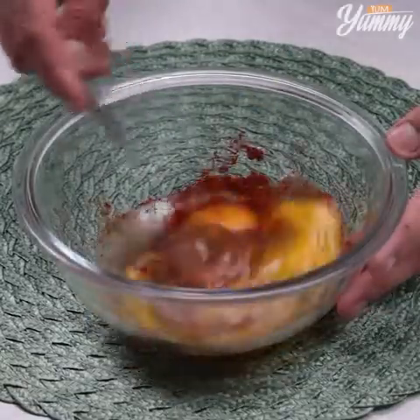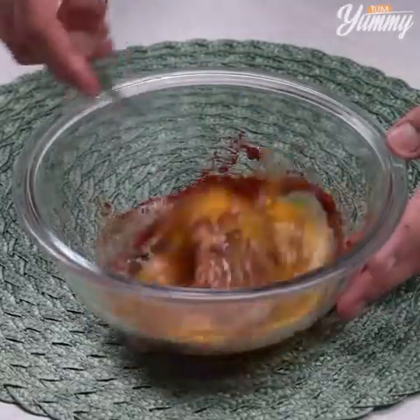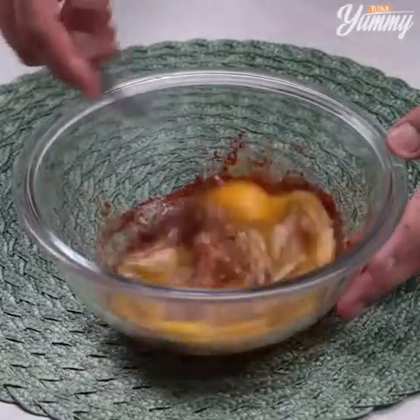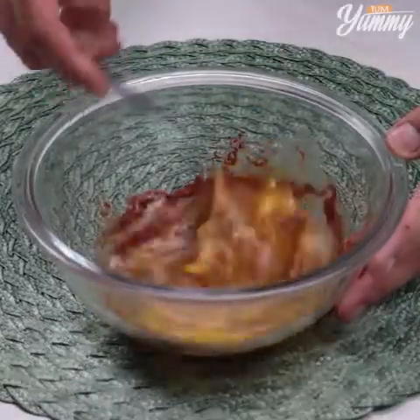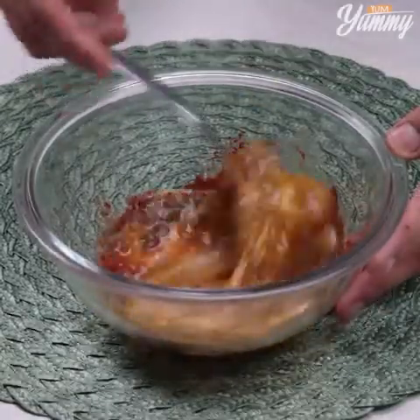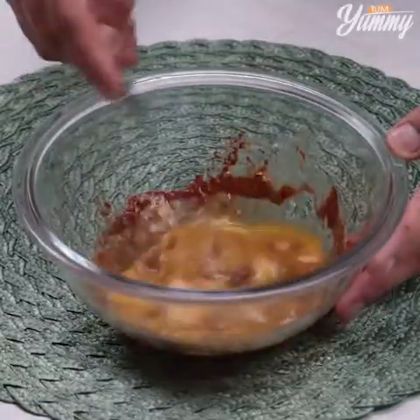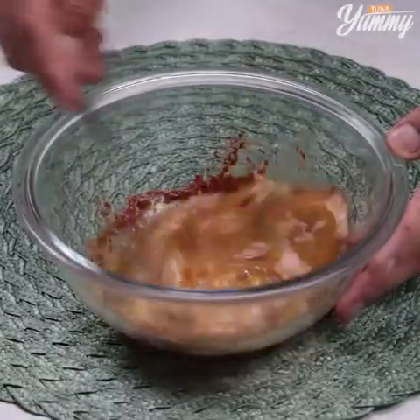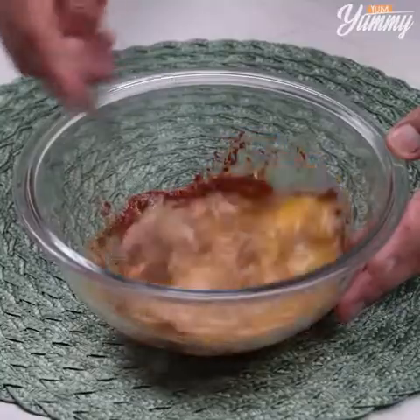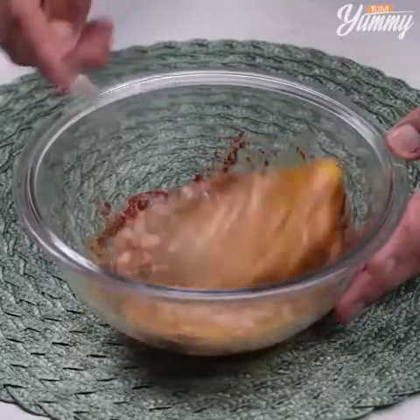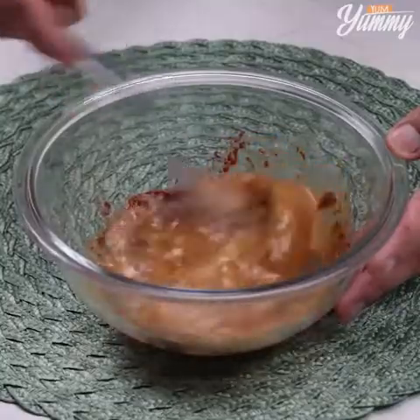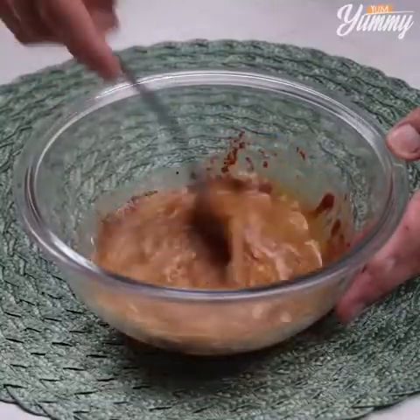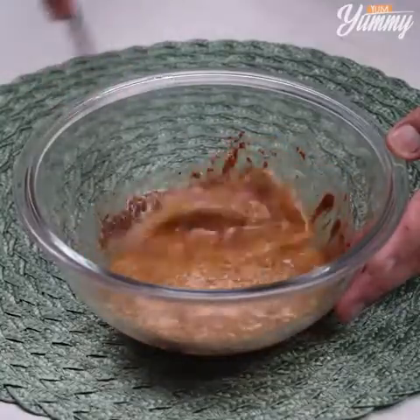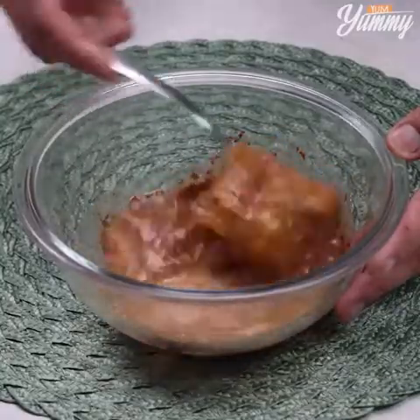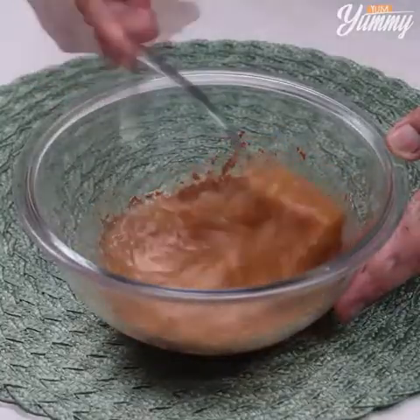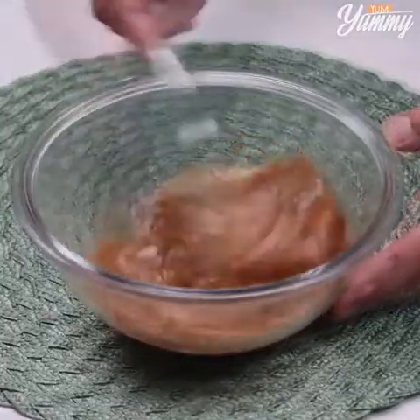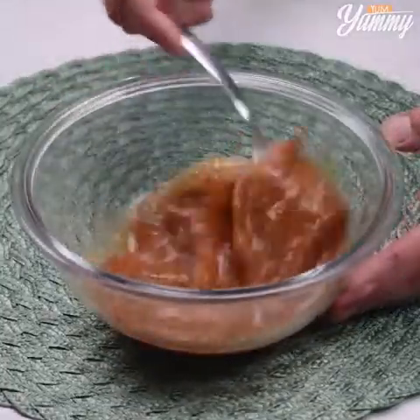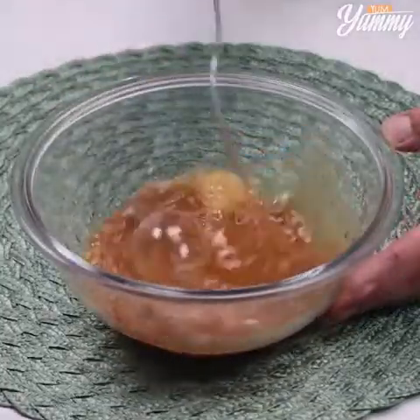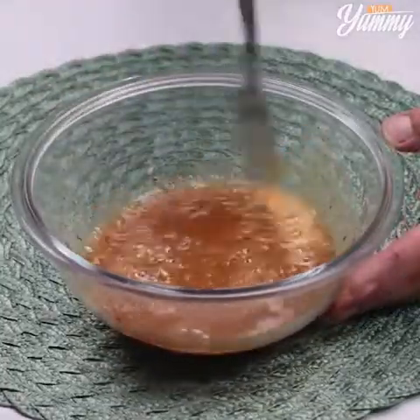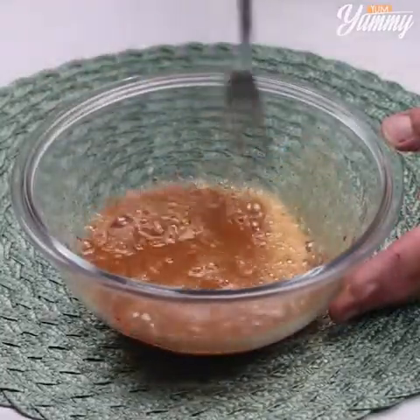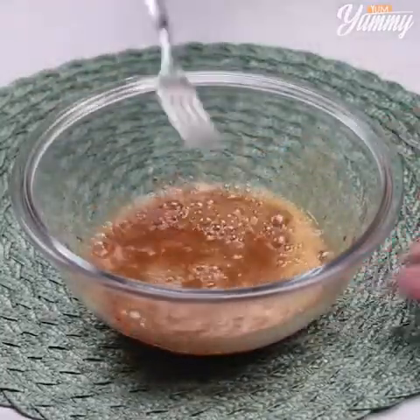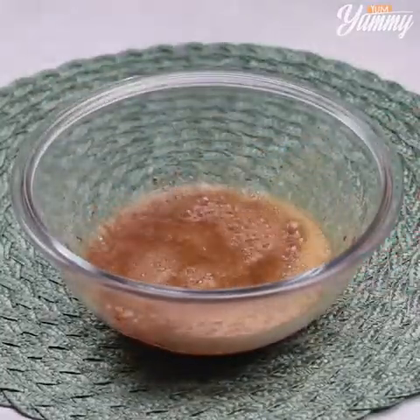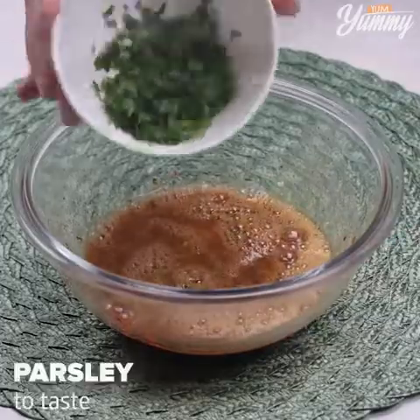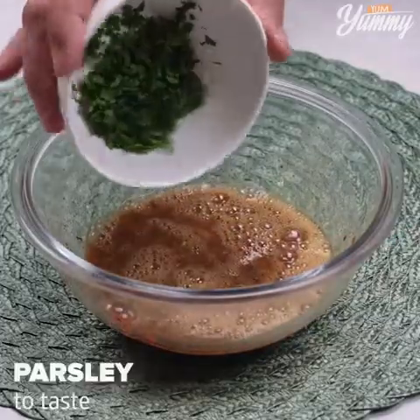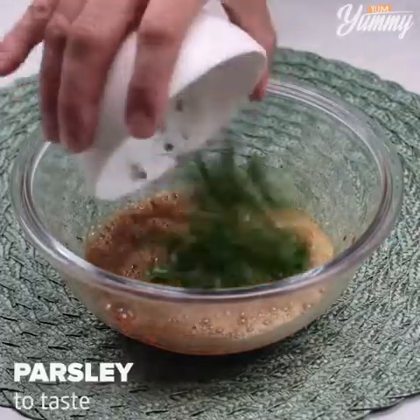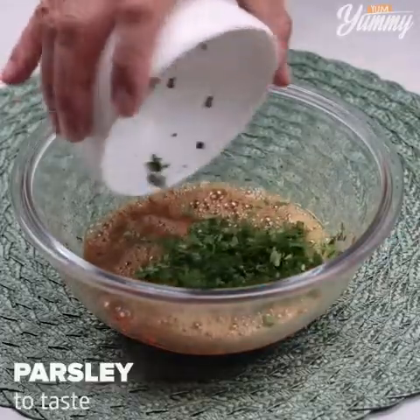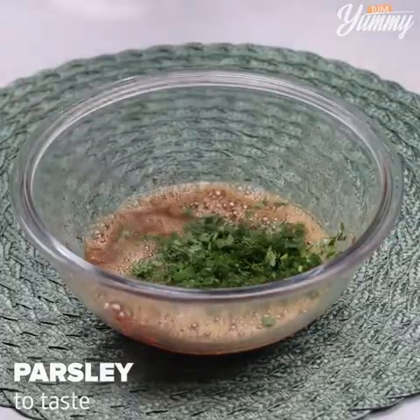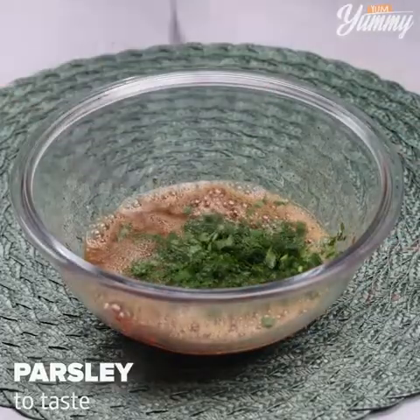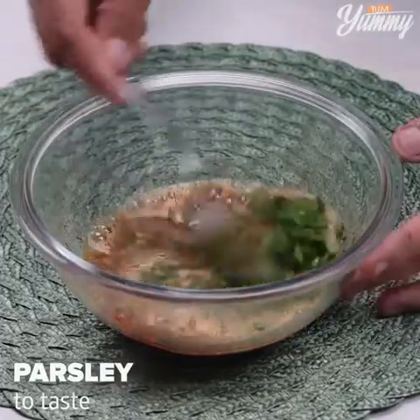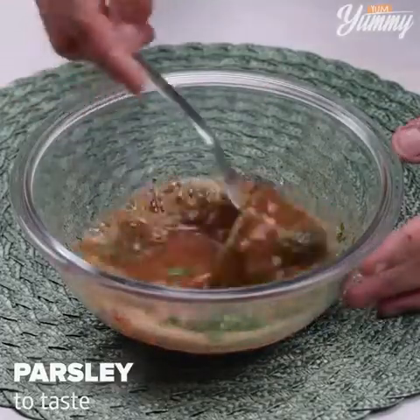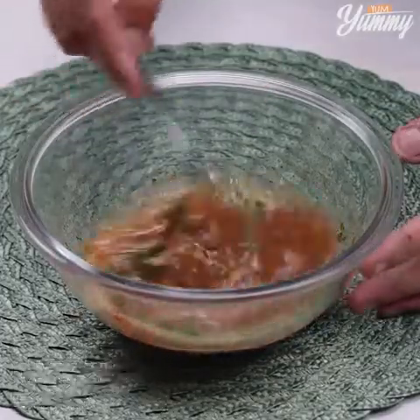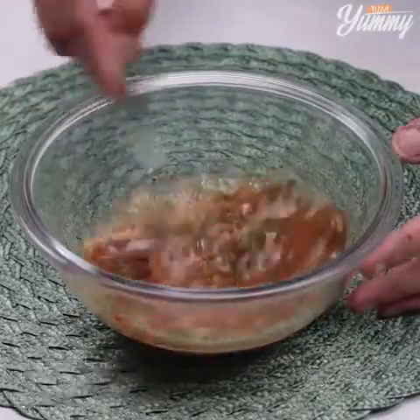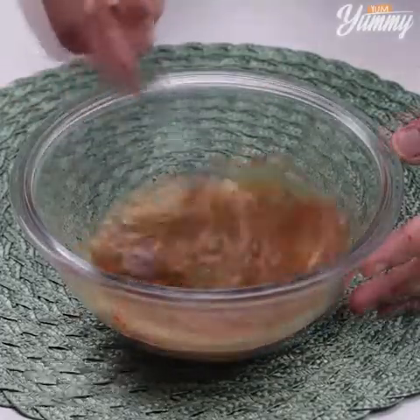This recipe is very easy to make and is incredibly delicious! Make it at home, then come back here to tell me what you thought — I'm sure you'll love it! Next, add parsley to taste and stir it again.